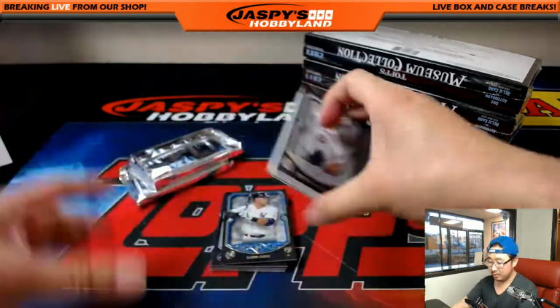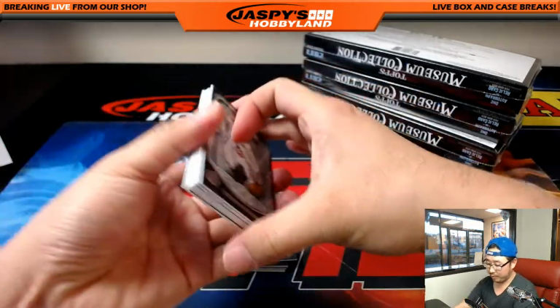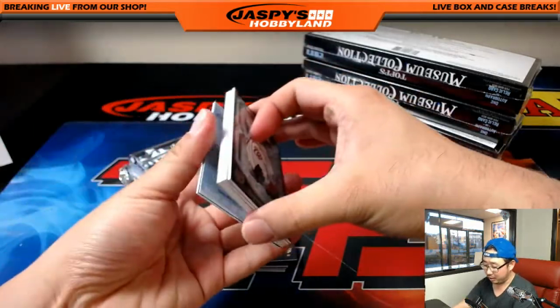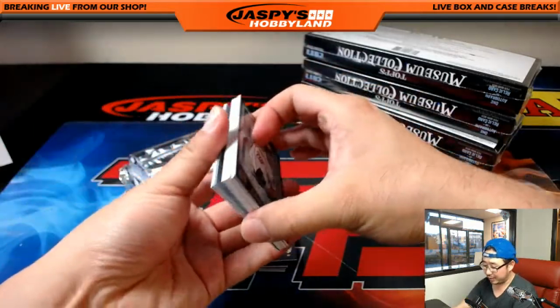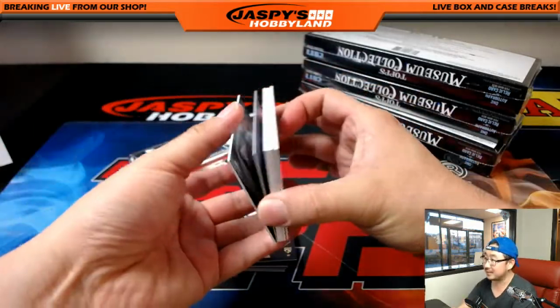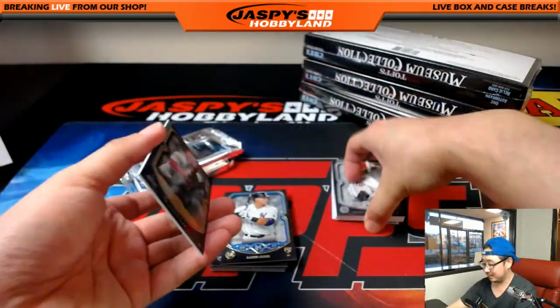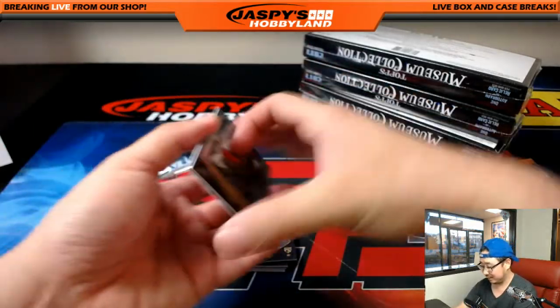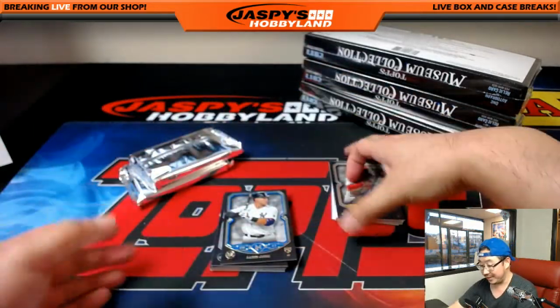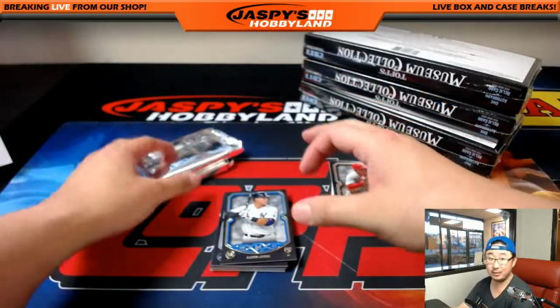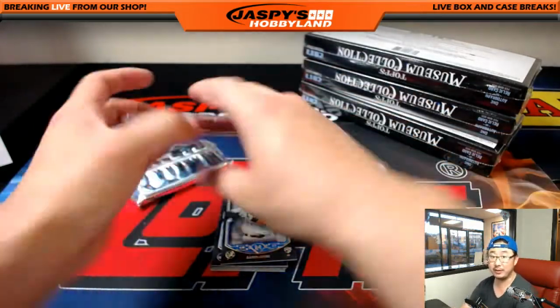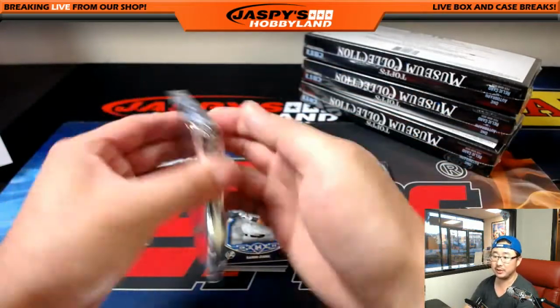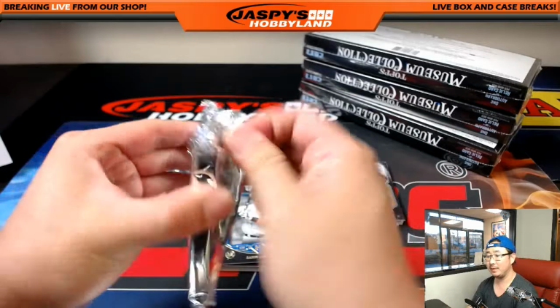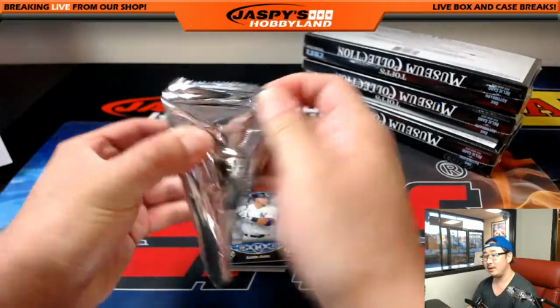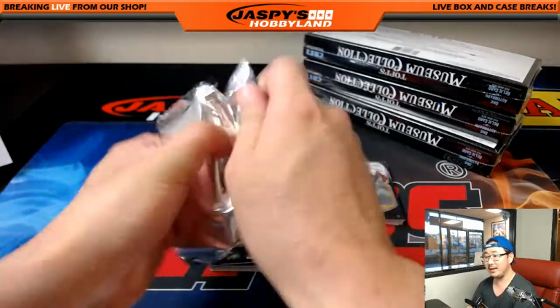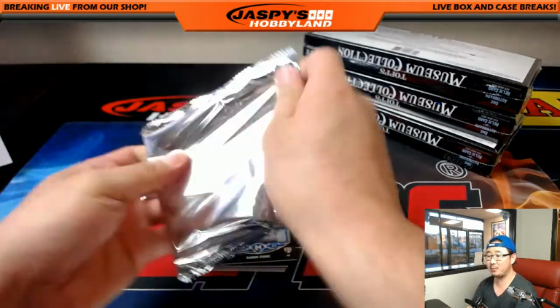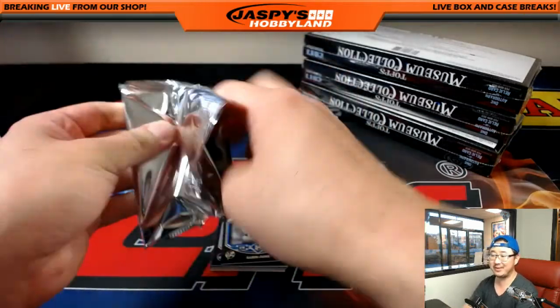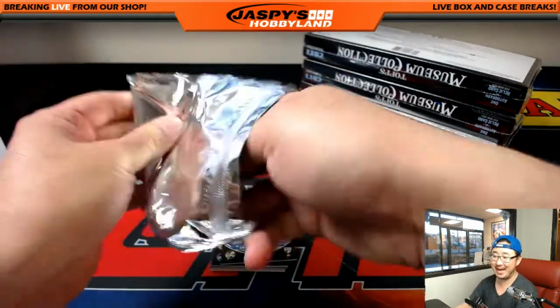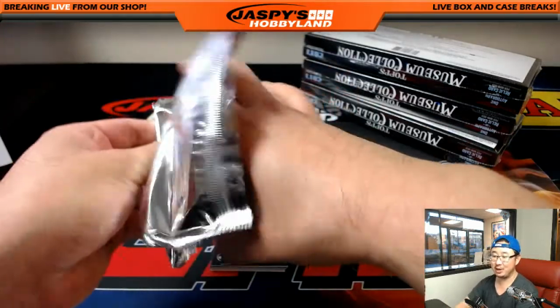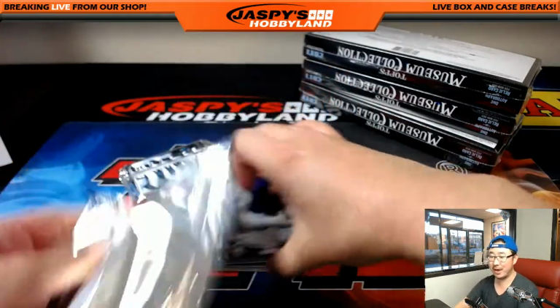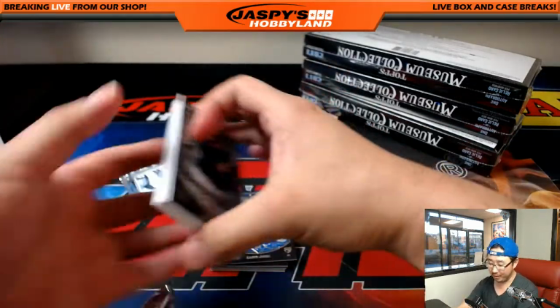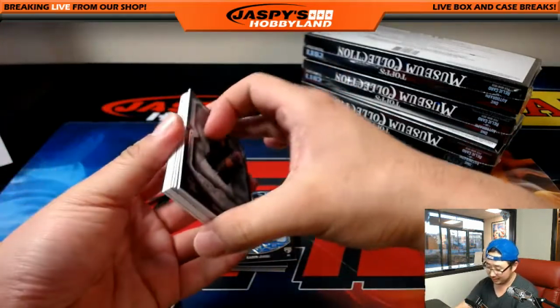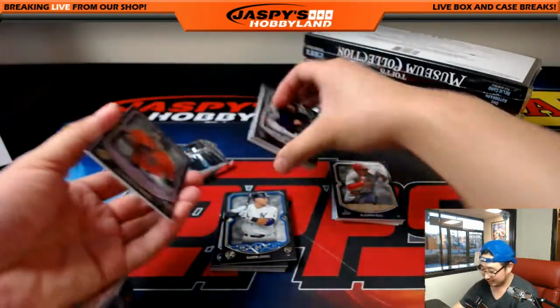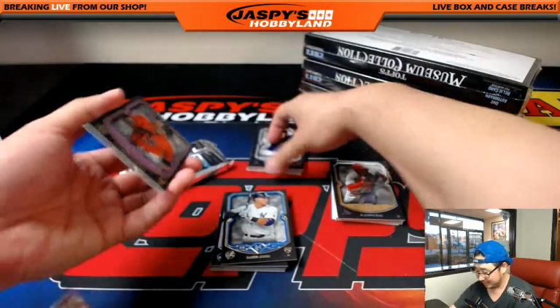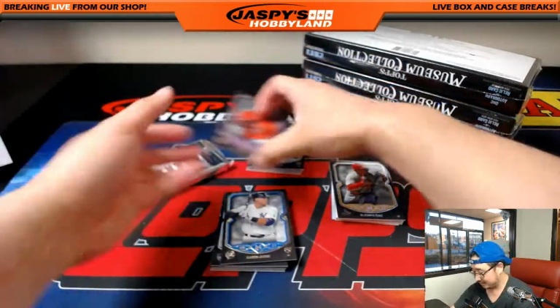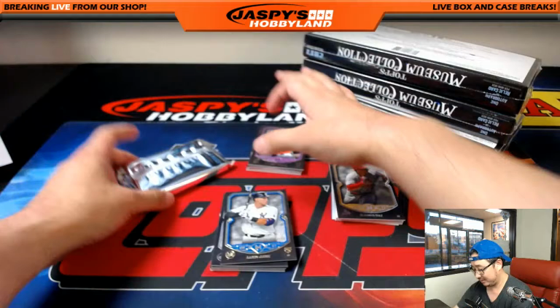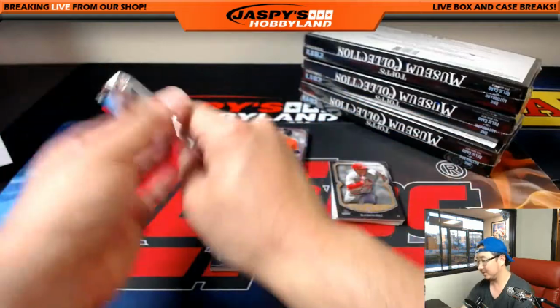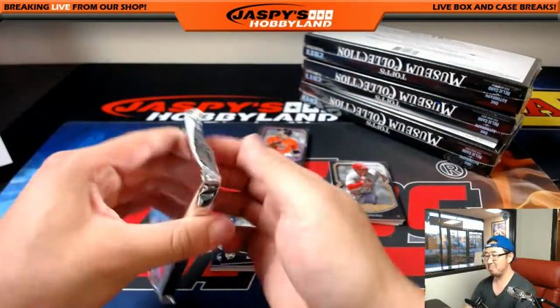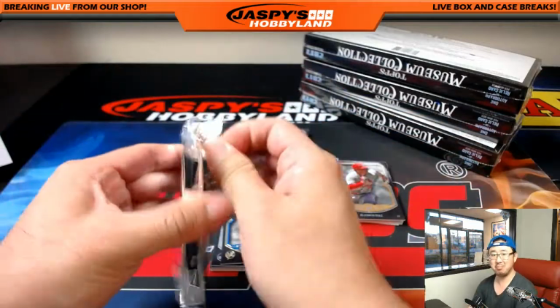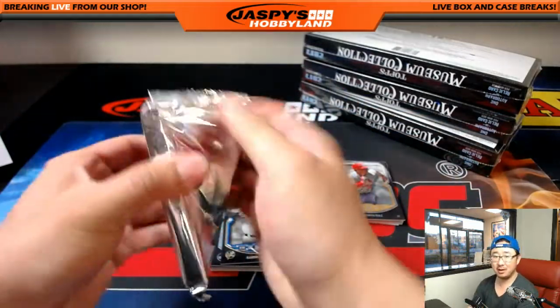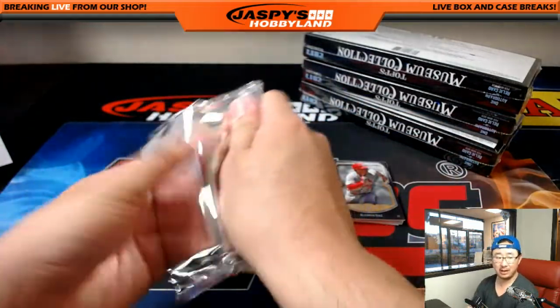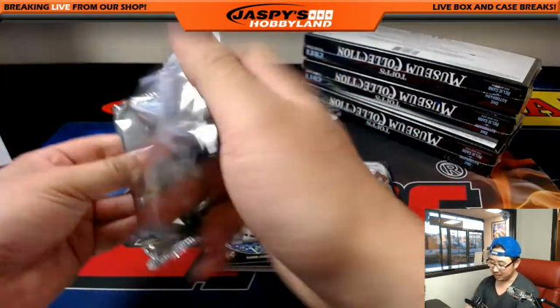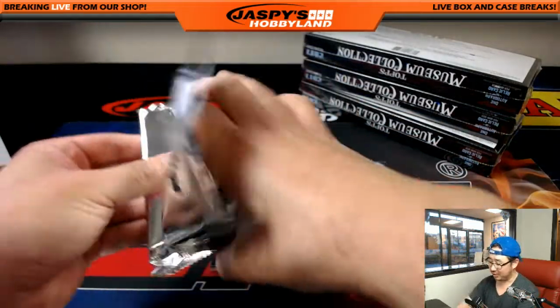Mark Baer calling his shots — redemption could be interesting. He's saying next box Braves and Nats, three out of the four hits. I like that — call the shots.